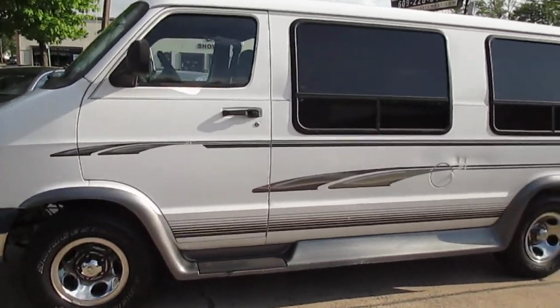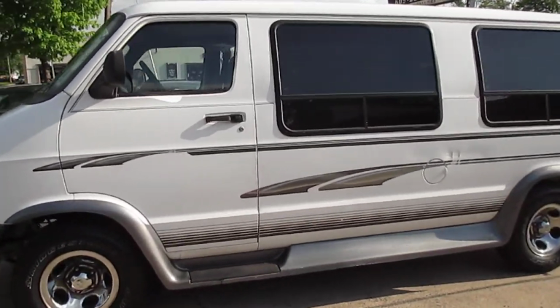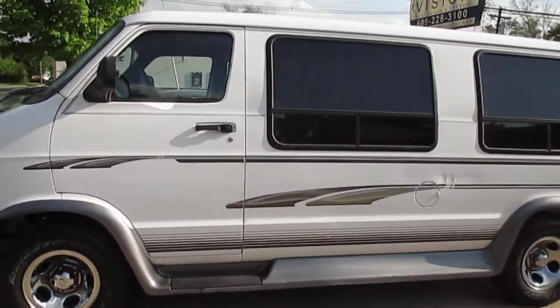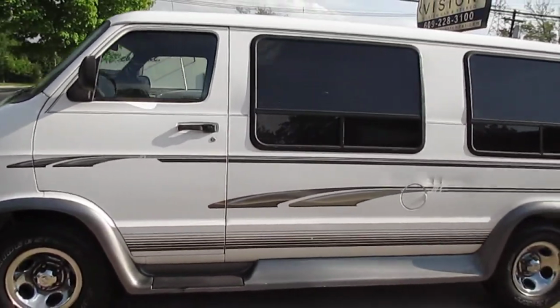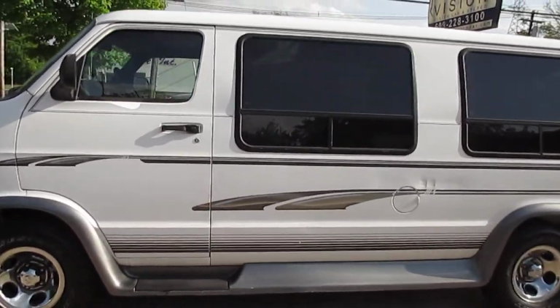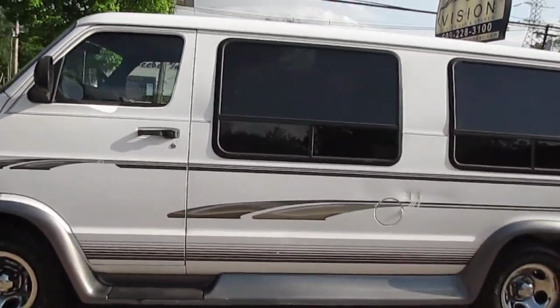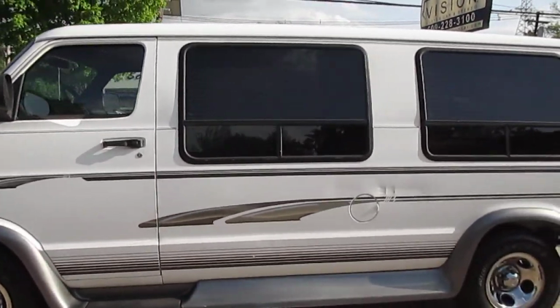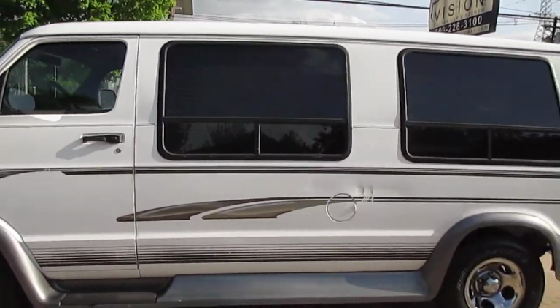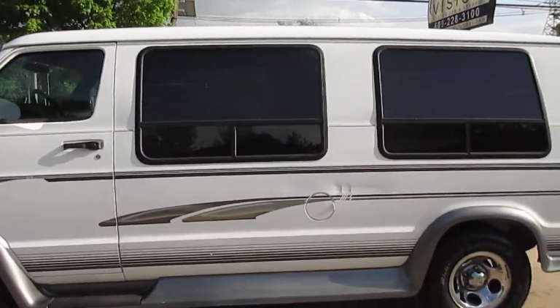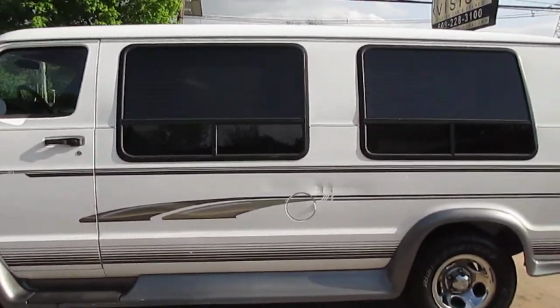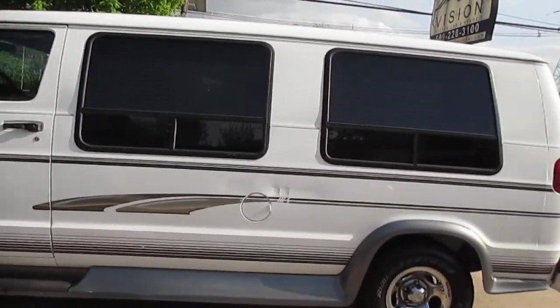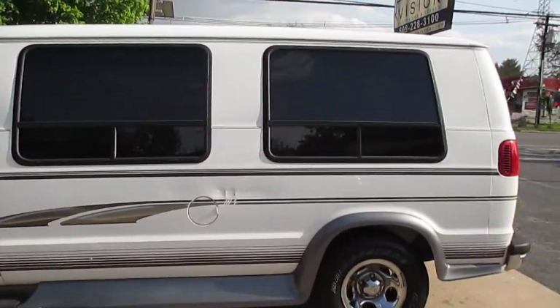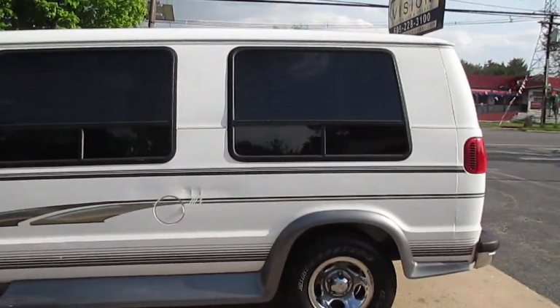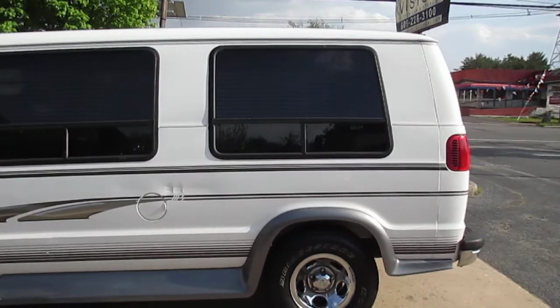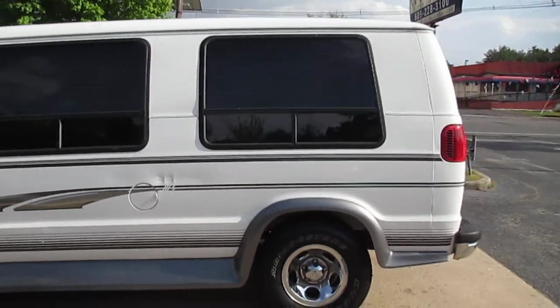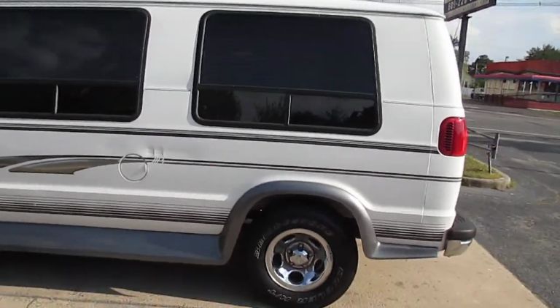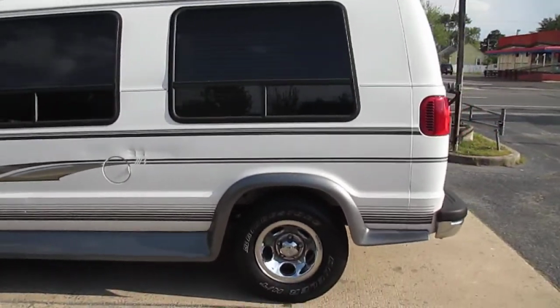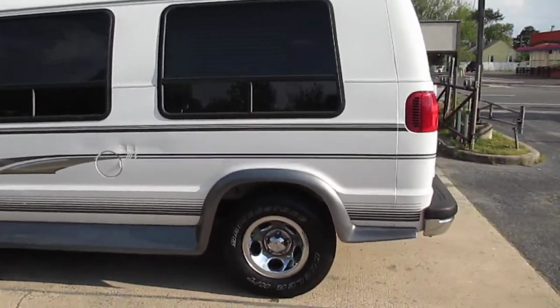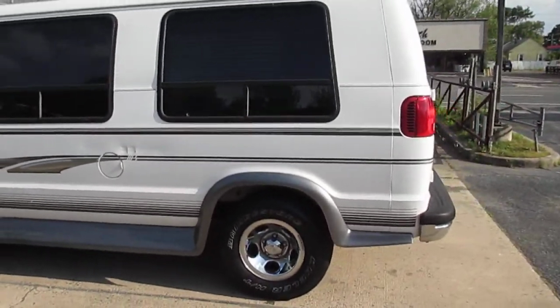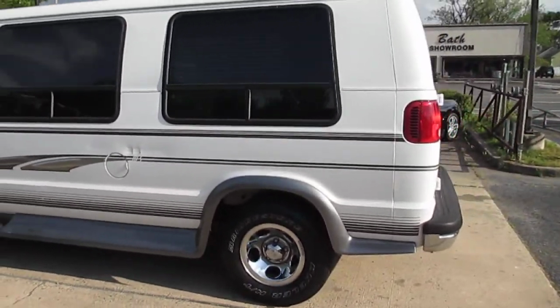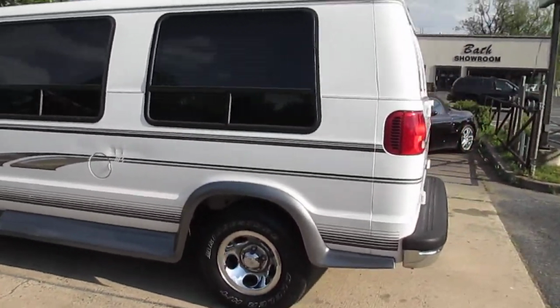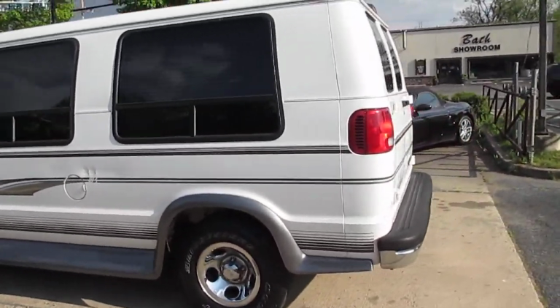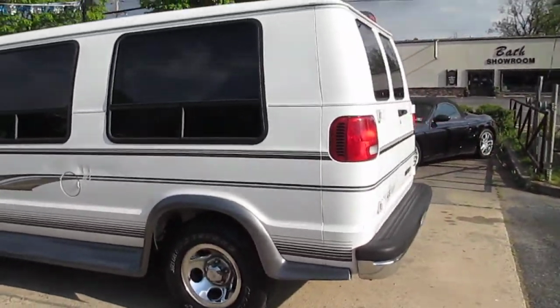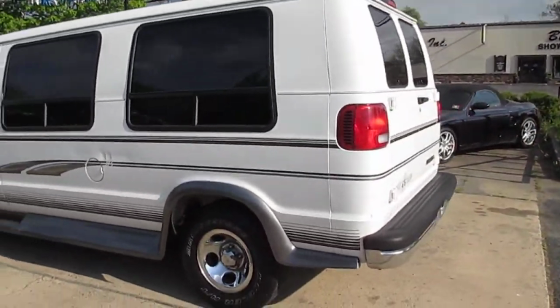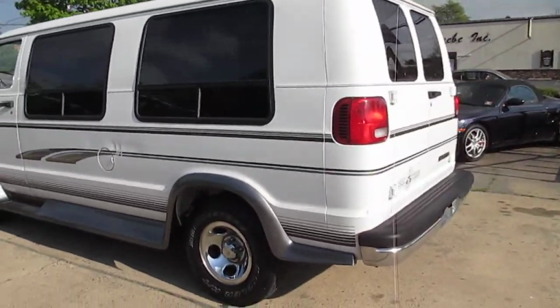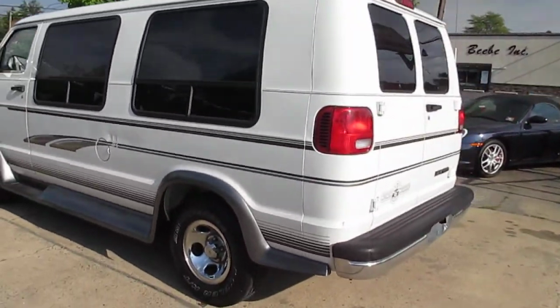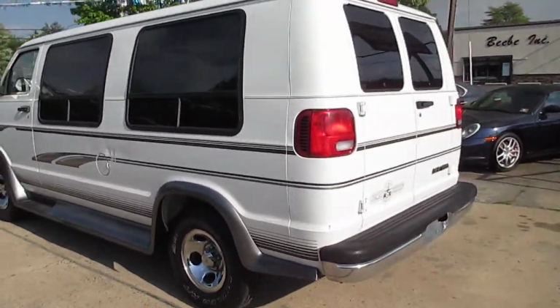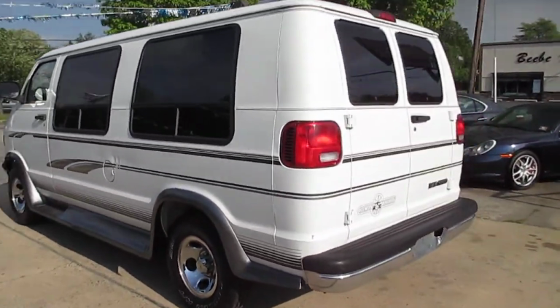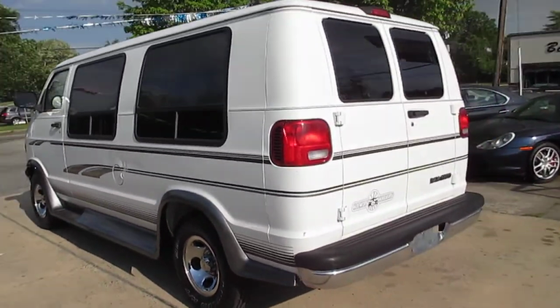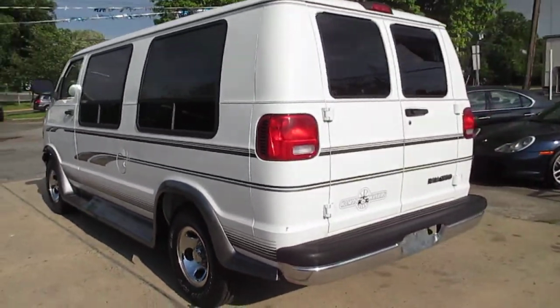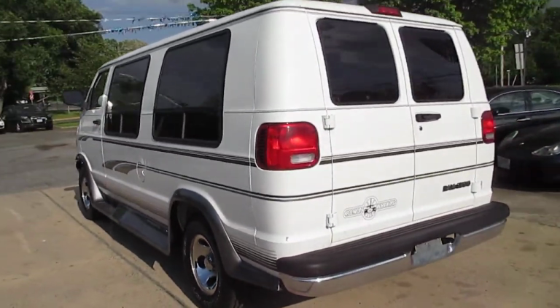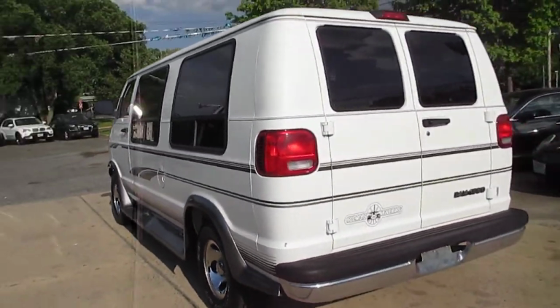Got a good set of Bridgestones. They all match, all good tread. No cracks in any of the lenses. Nice clean van.